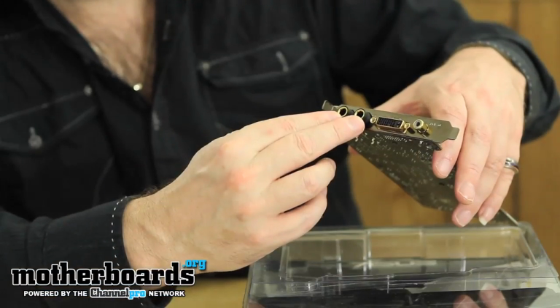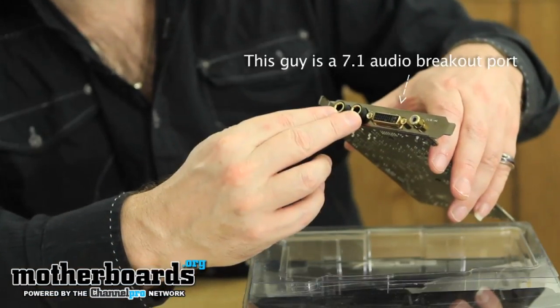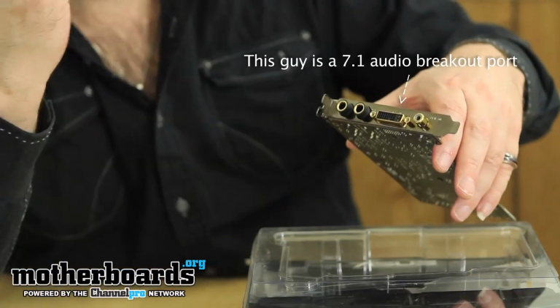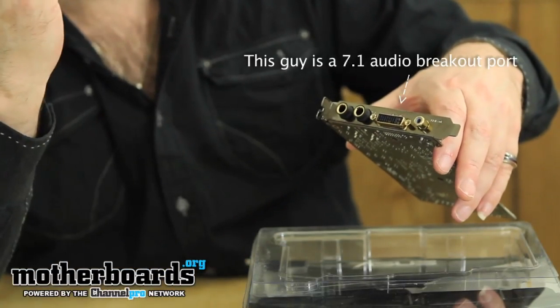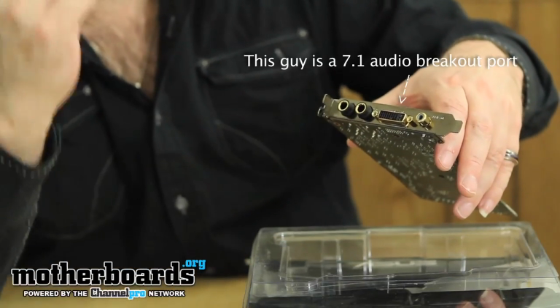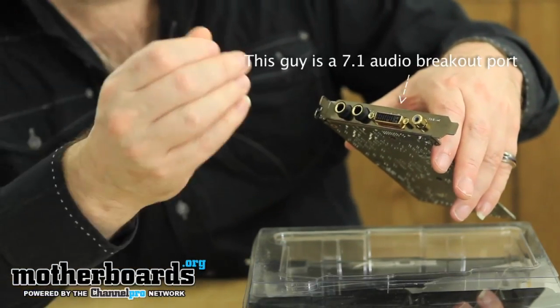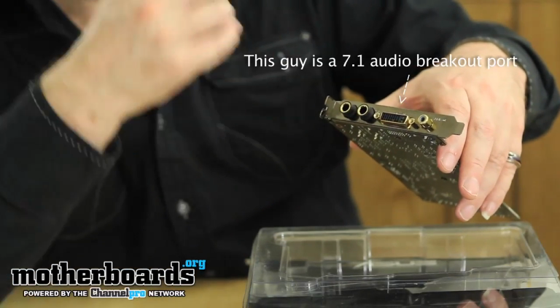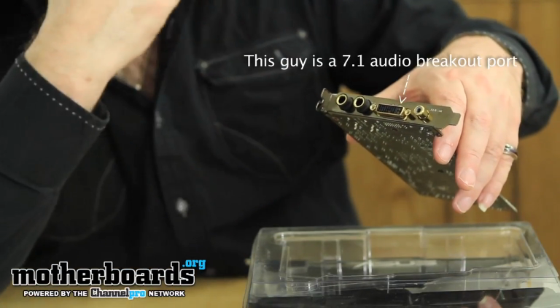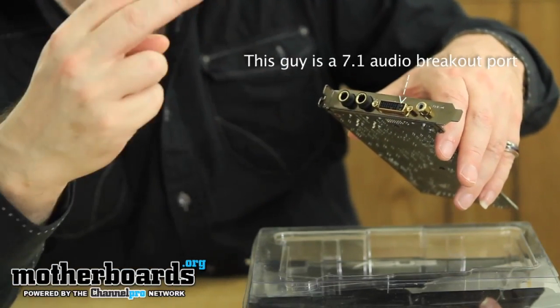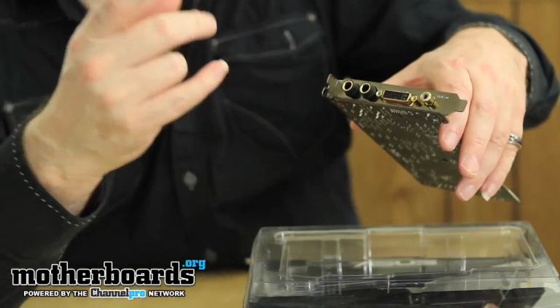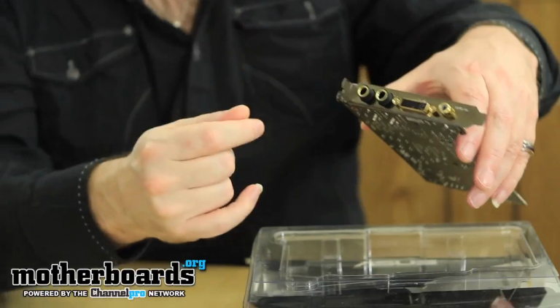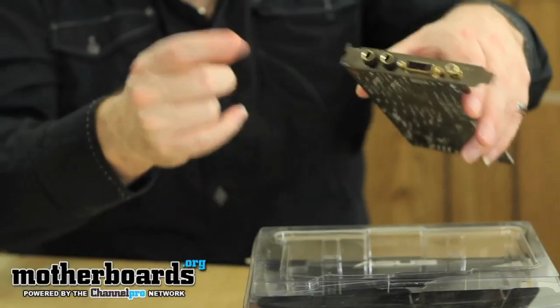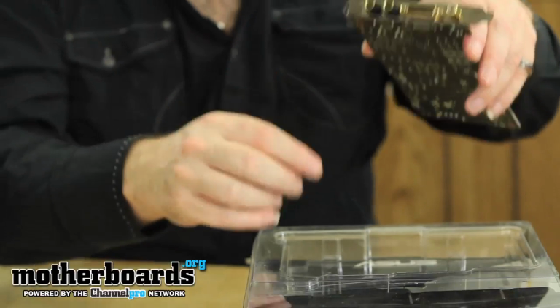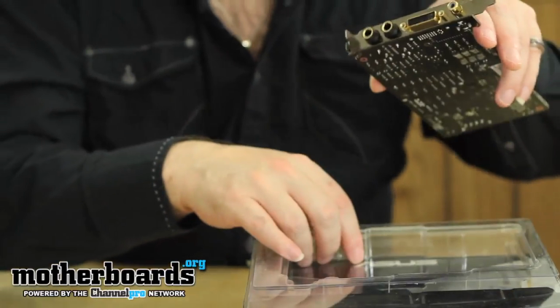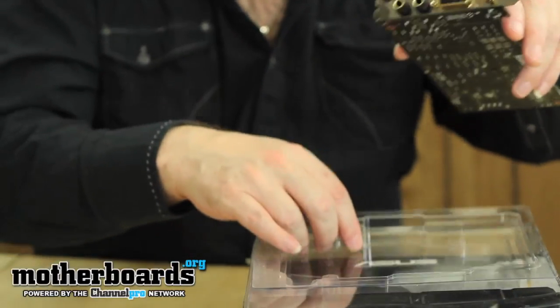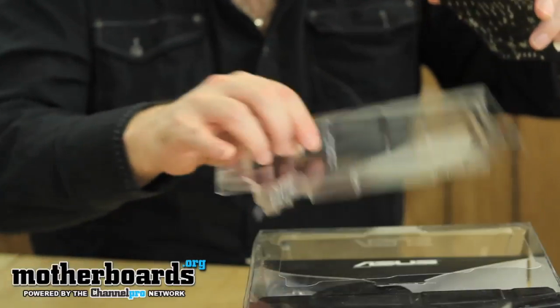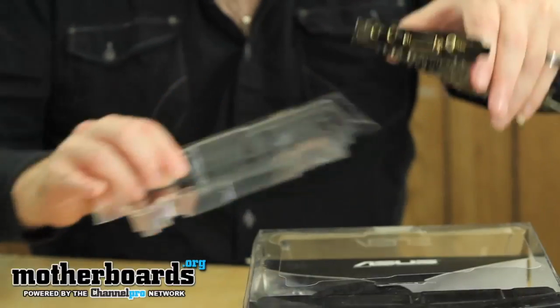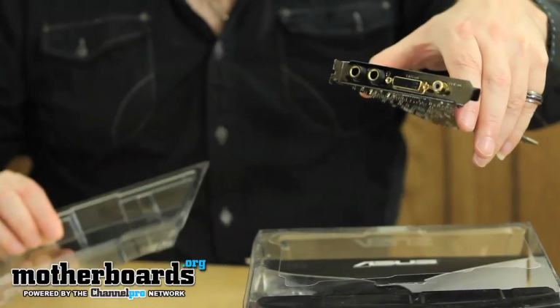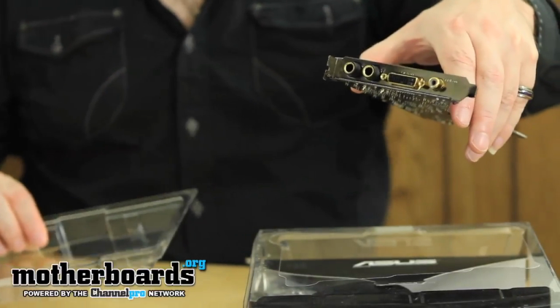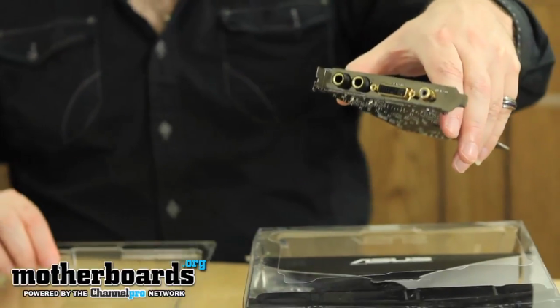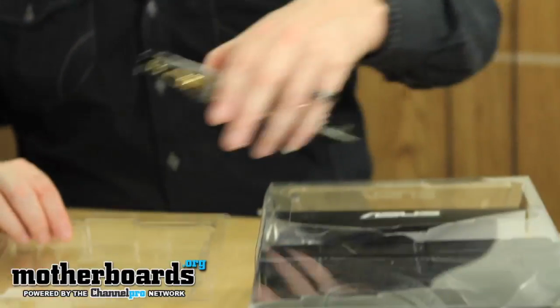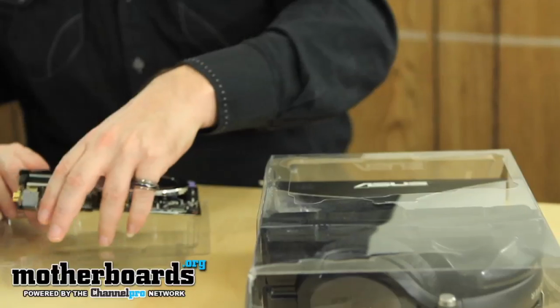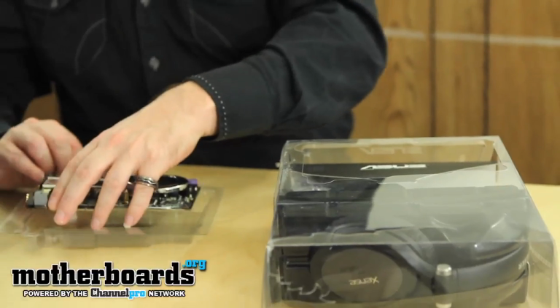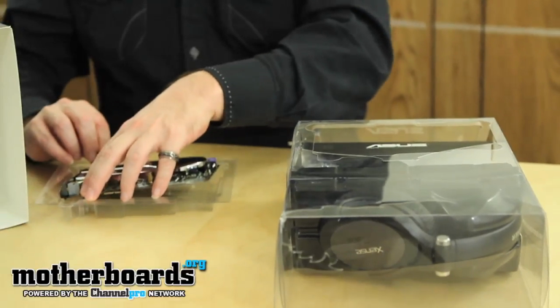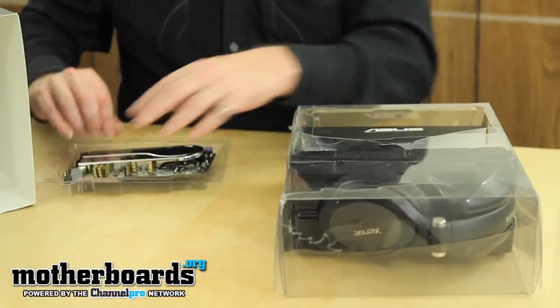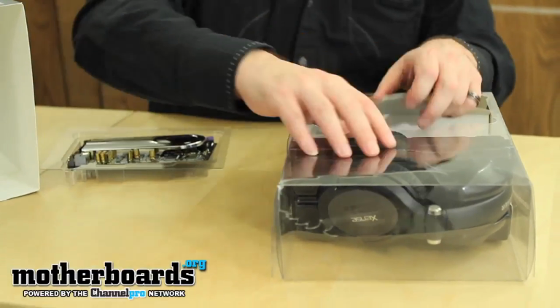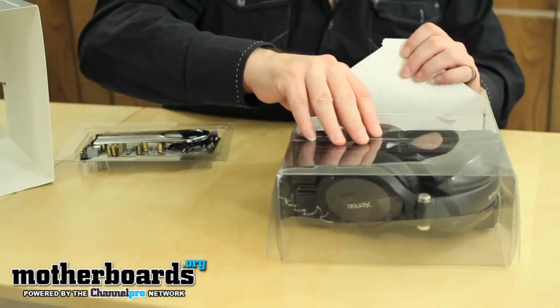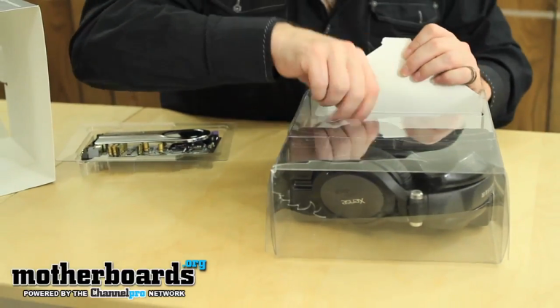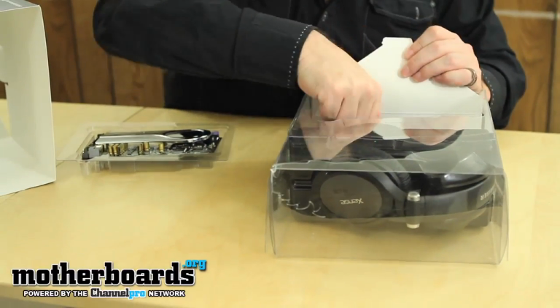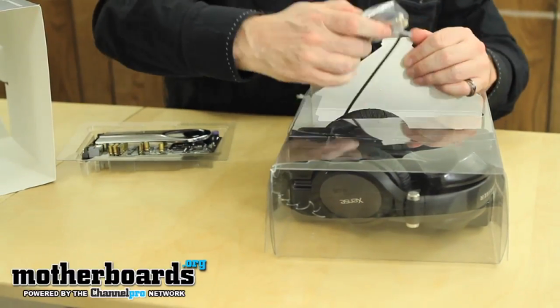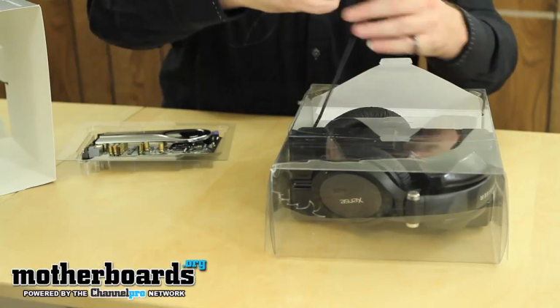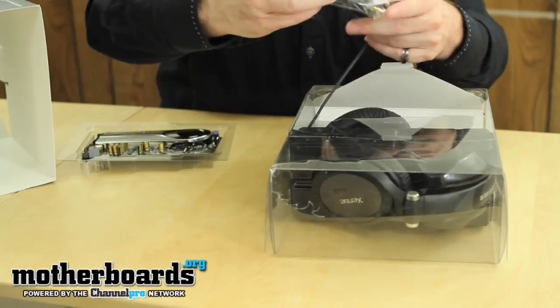These right here are actually used for the headphones that are included — the quarter-inch jacks — or for pro level audio sends and returns. That's not bad at all, pretty good for a computer sound card. Anyway, I'll take the card out and set it in the box.